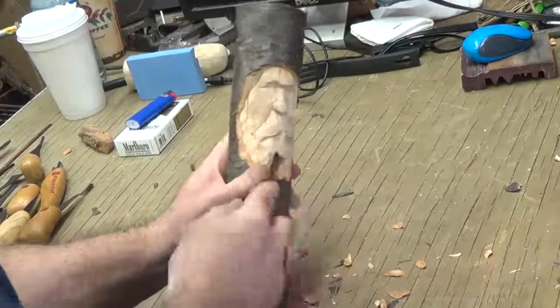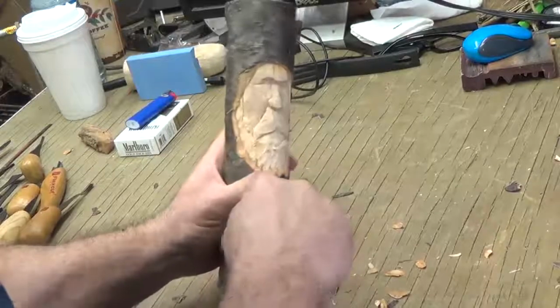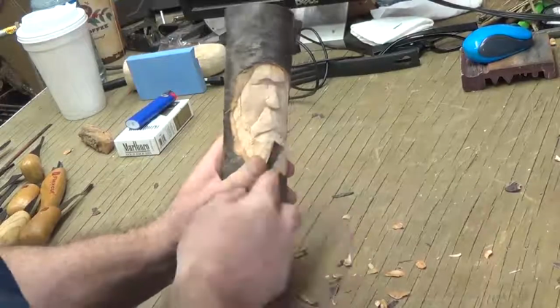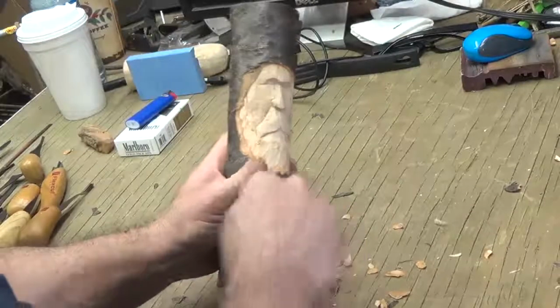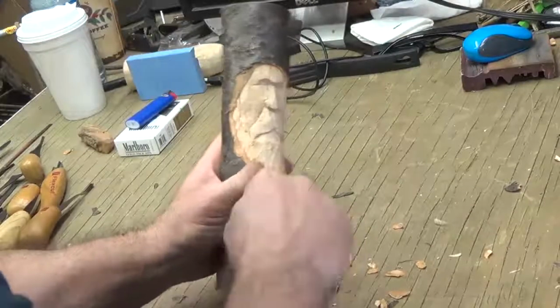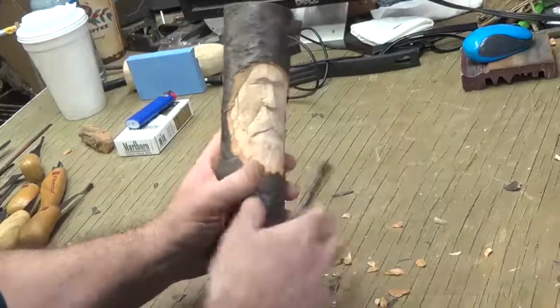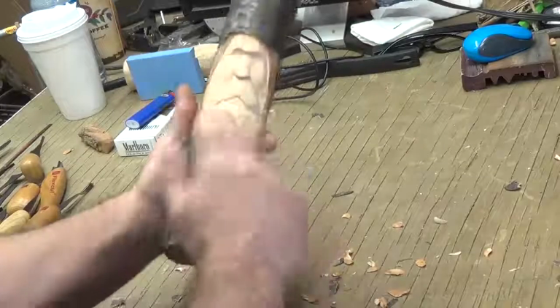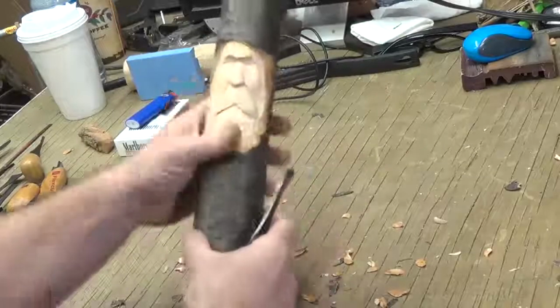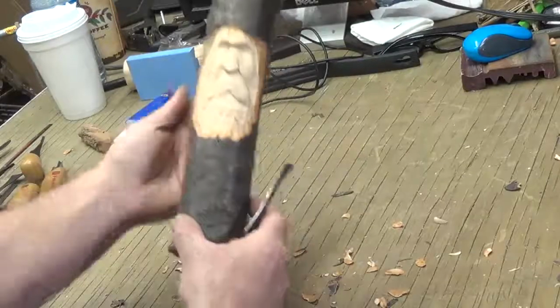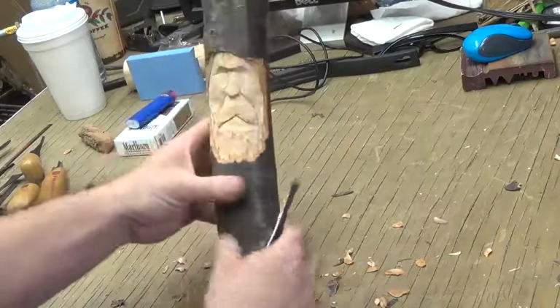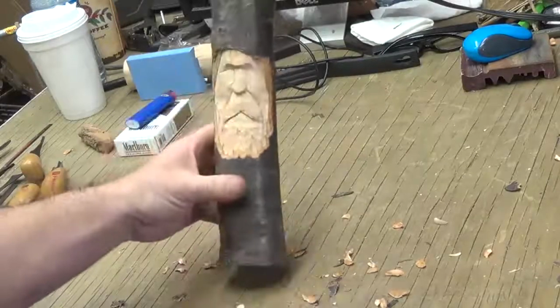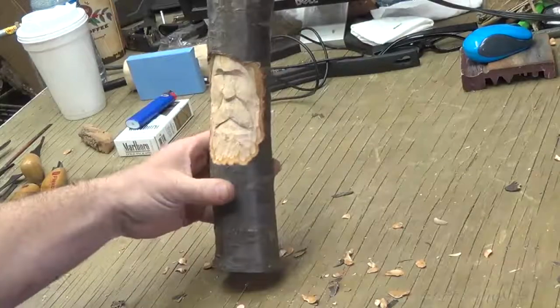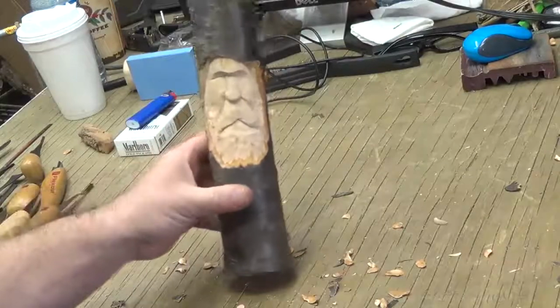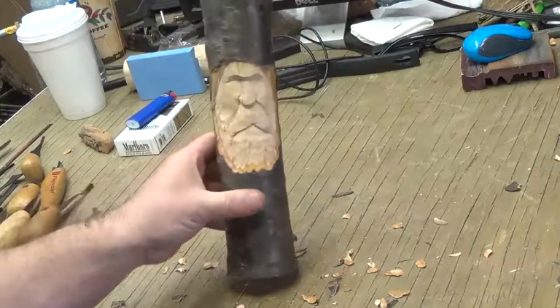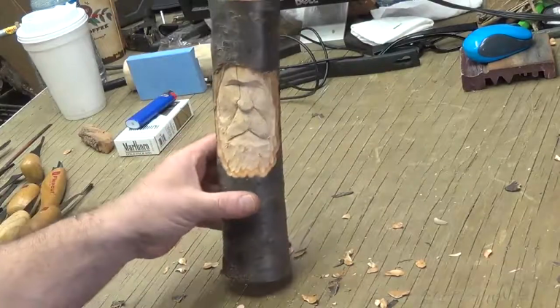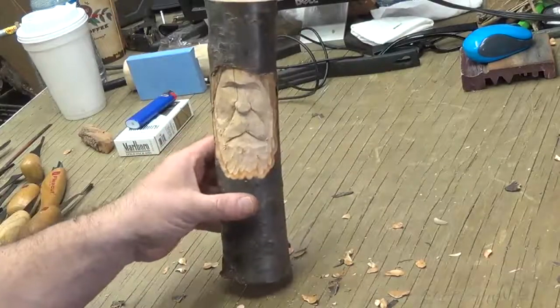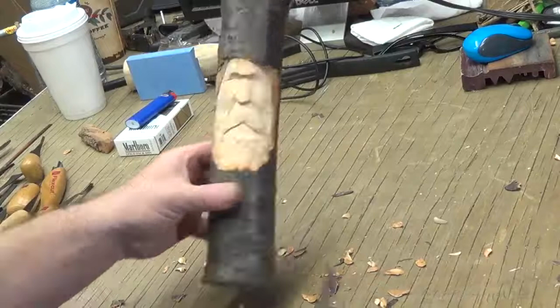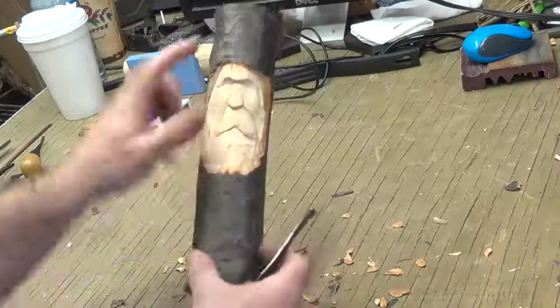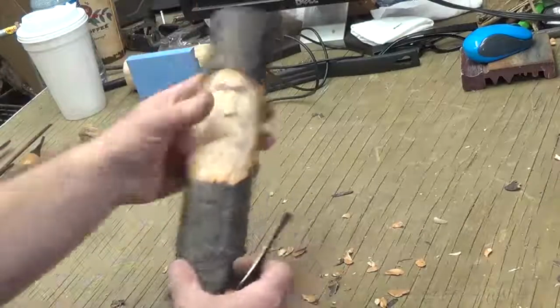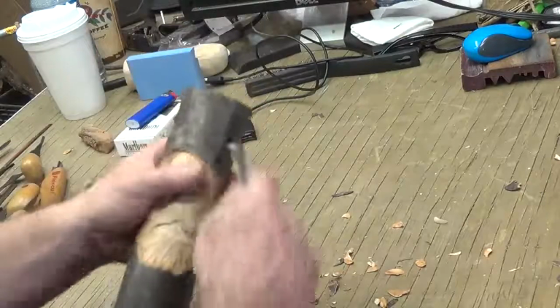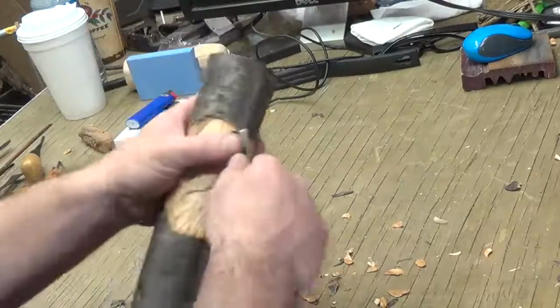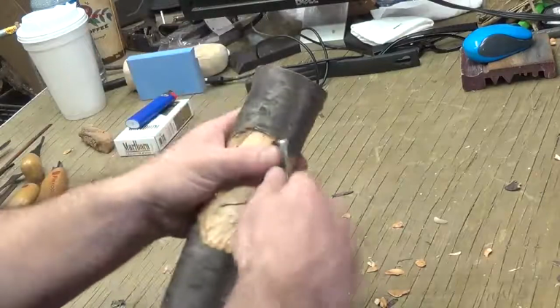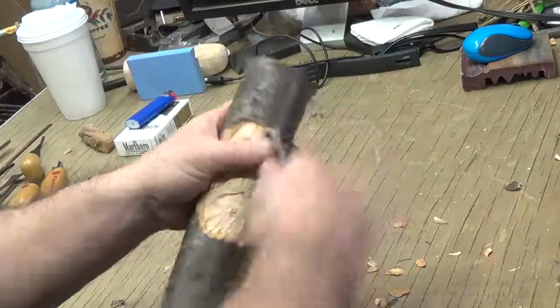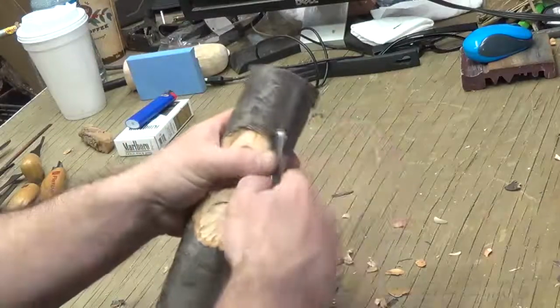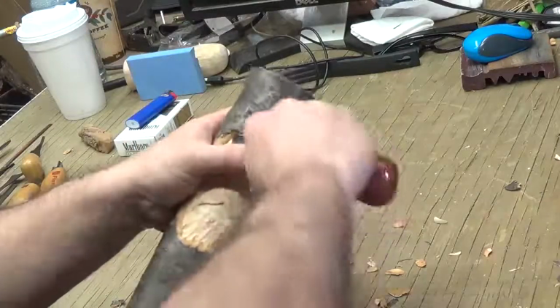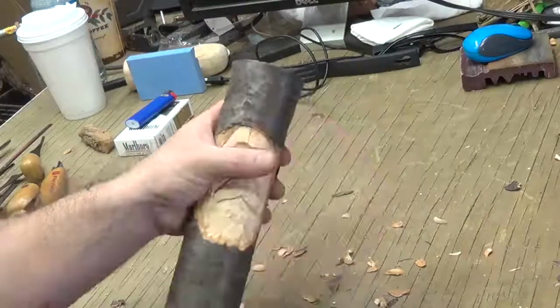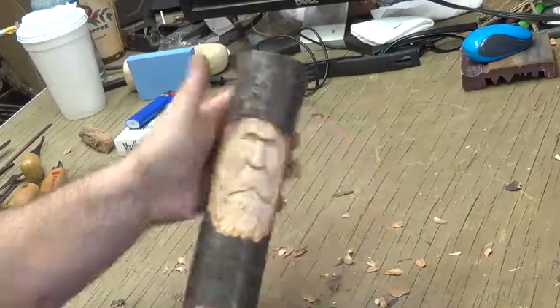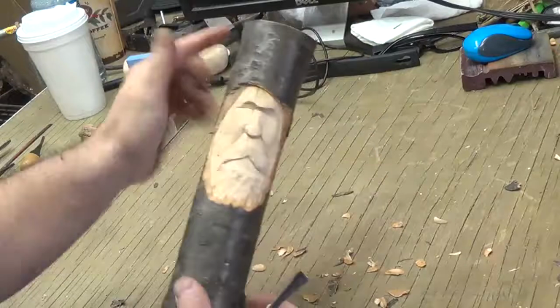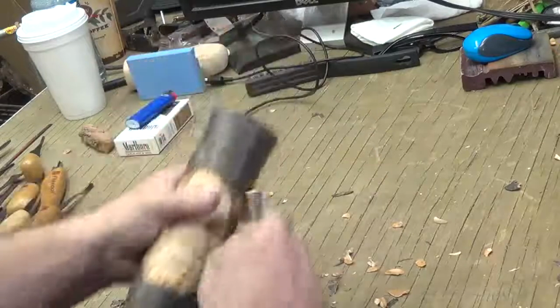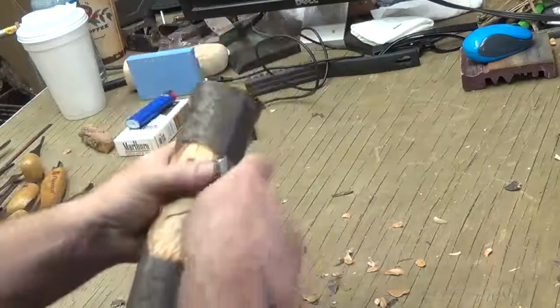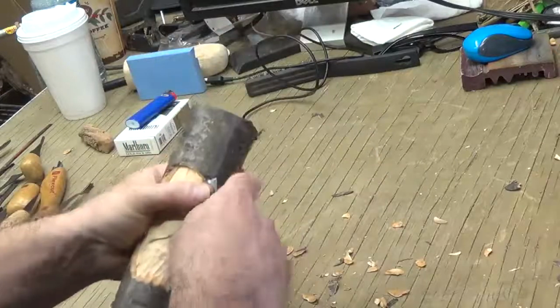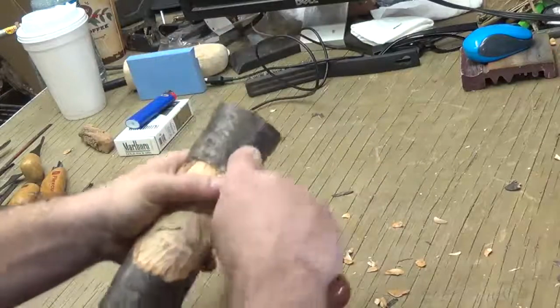I always keep my fingers away from where the tool's going. You see how he looks like he's got a beard already — almost. I'm gonna come up here to the hairline, clear some of this off by sweeping across like that, and take some of that off so I can put some hair up there.